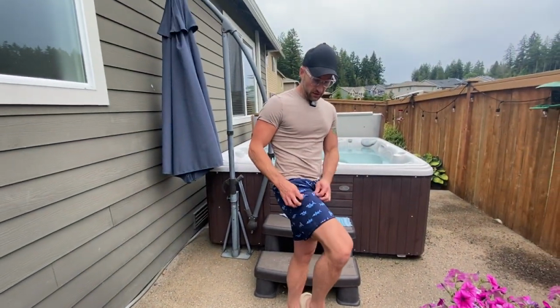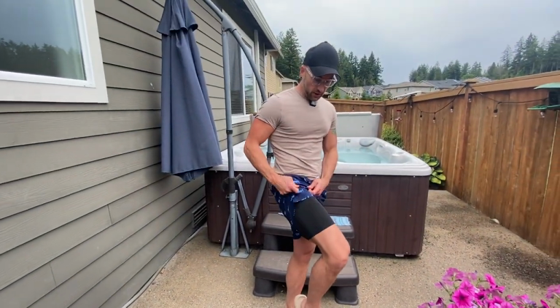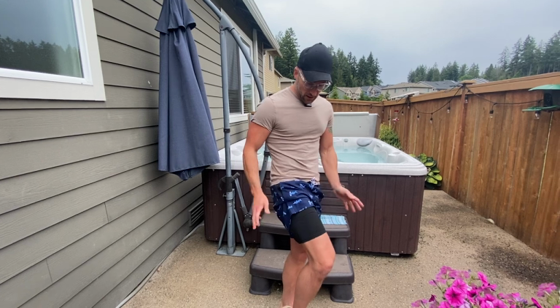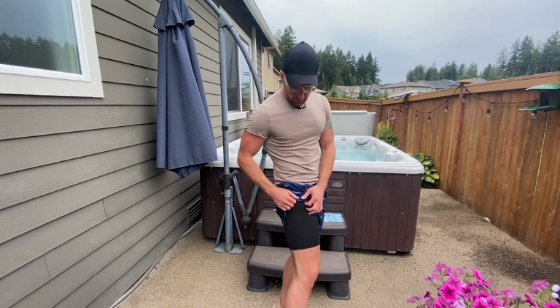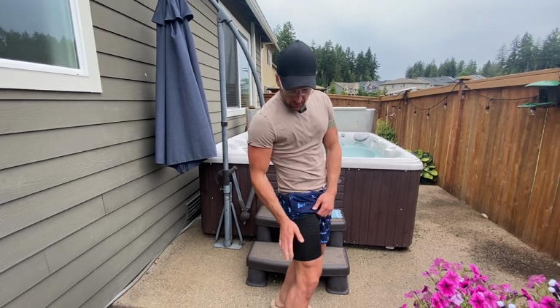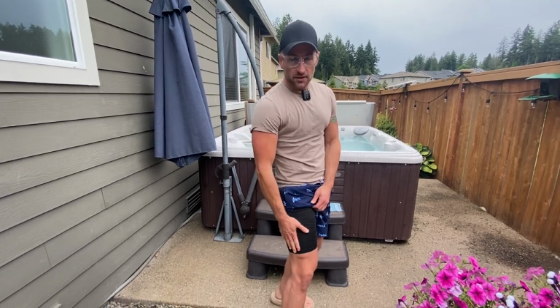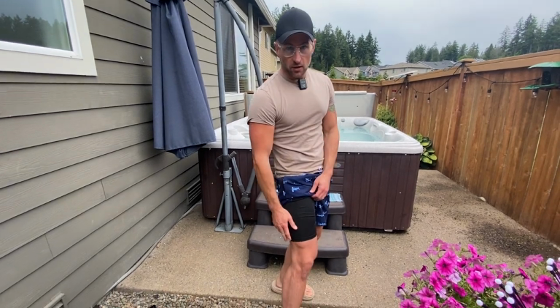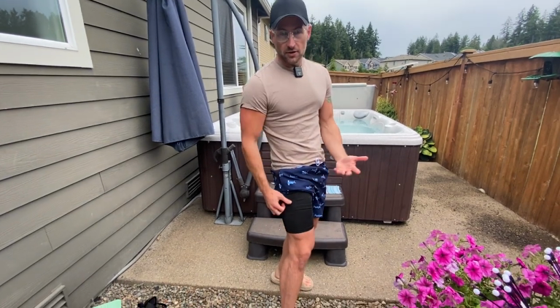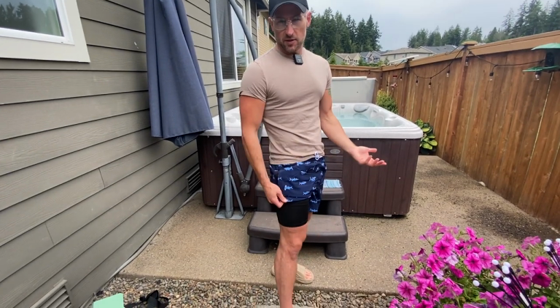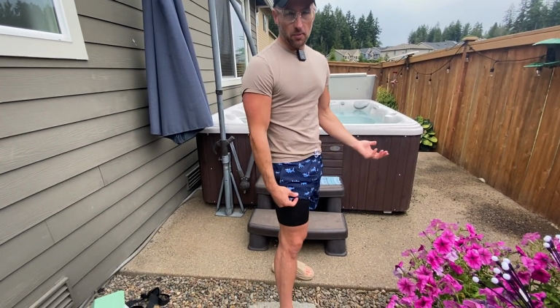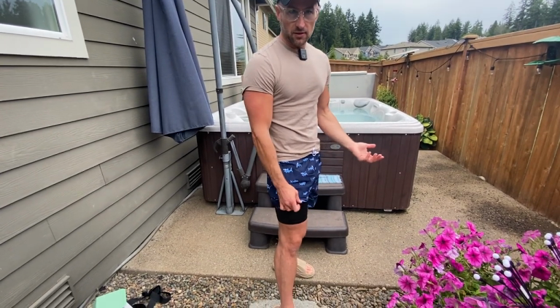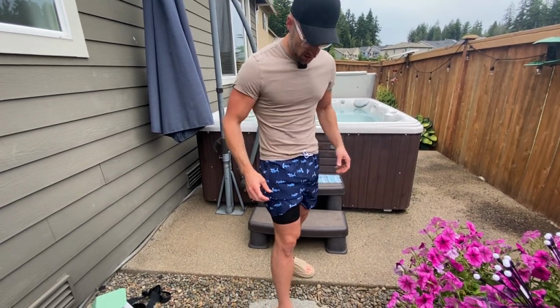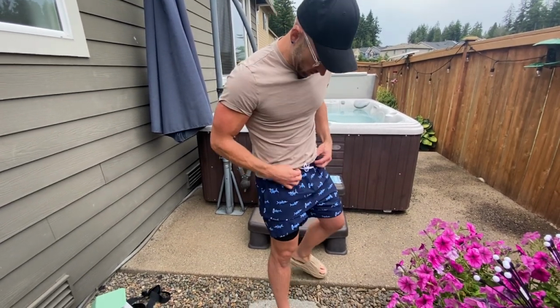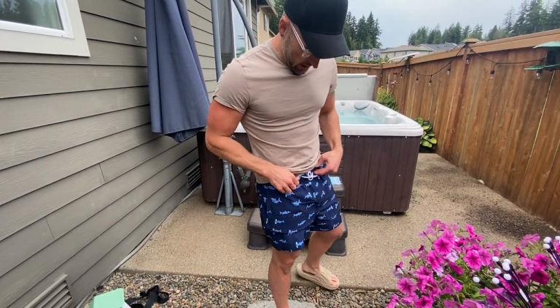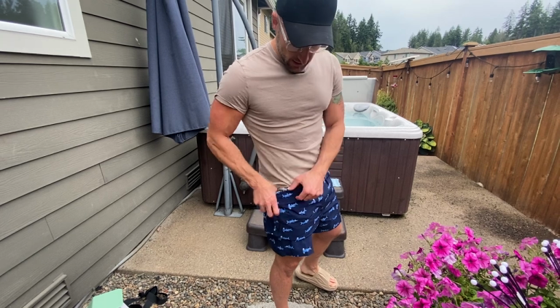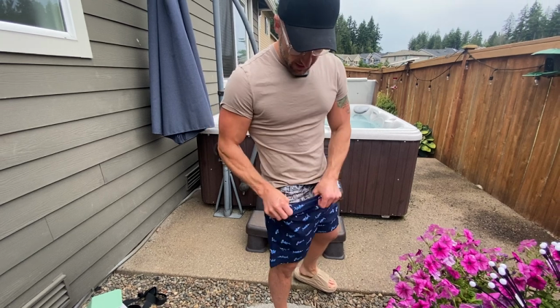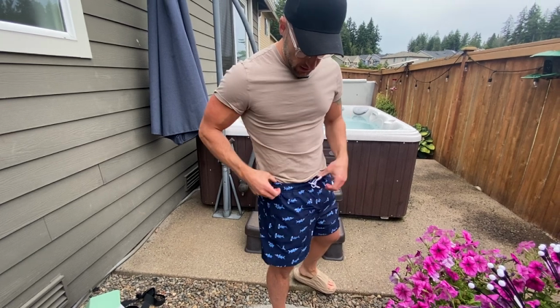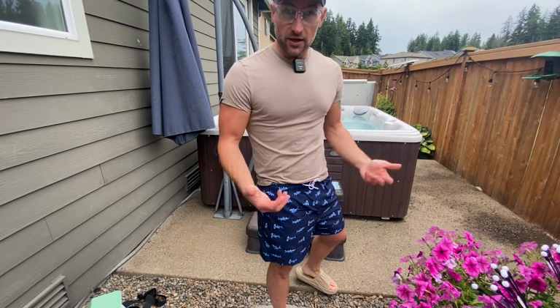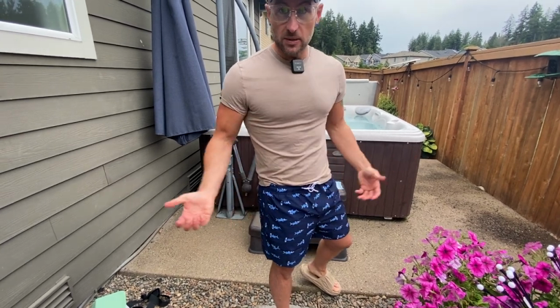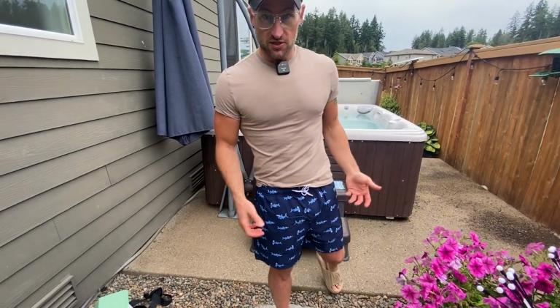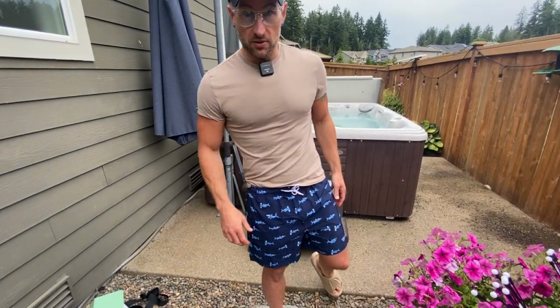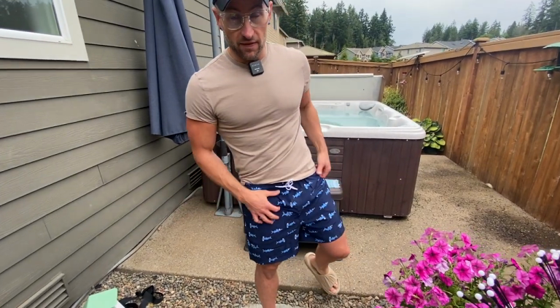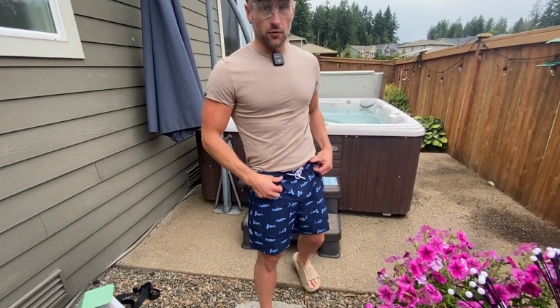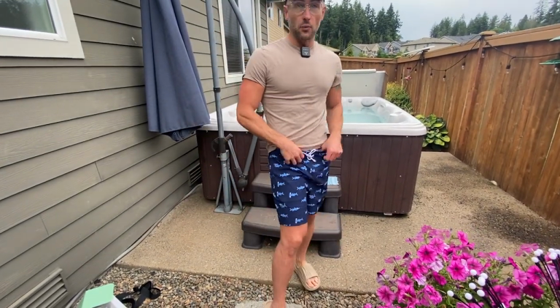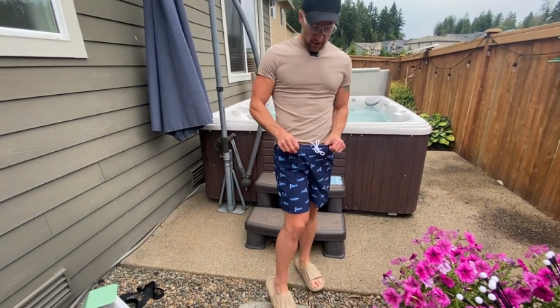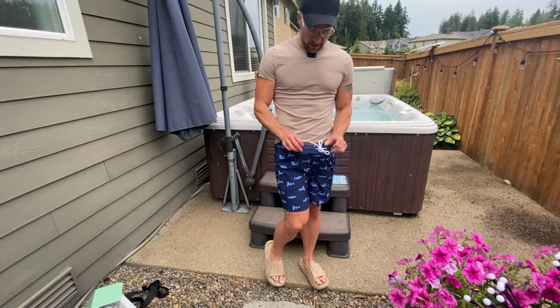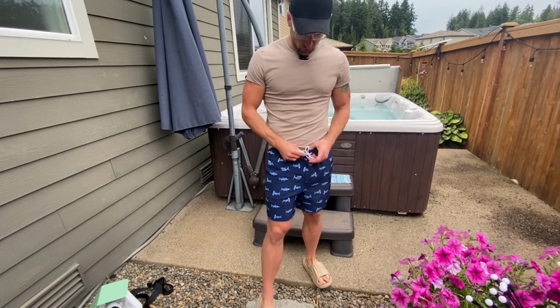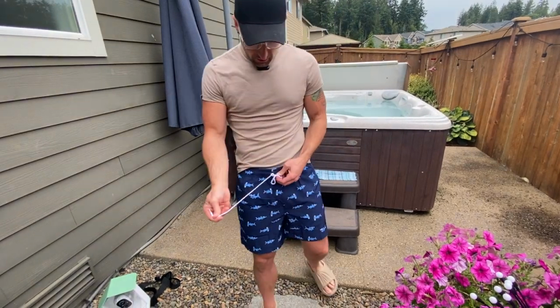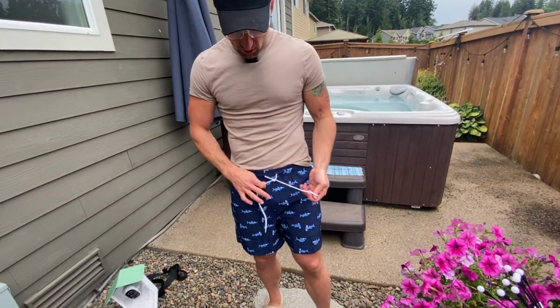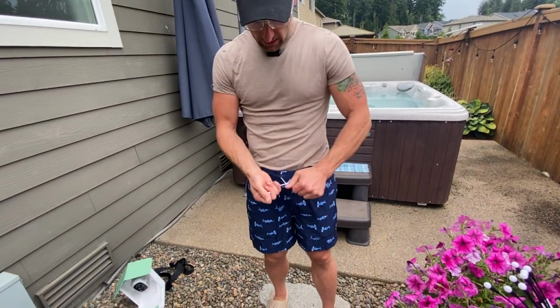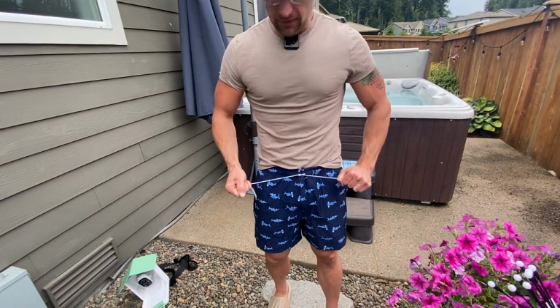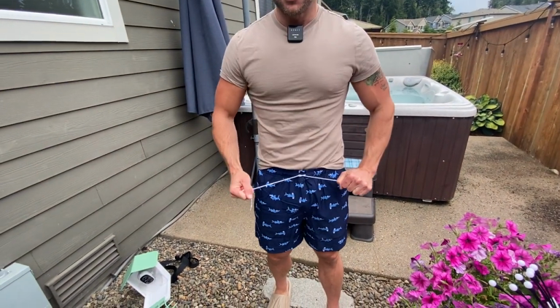They've got the compression liner underneath, which has become very popular in men's swim trunks. I'm wearing a size medium, which is what I typically wear, and these fit really well. The elastic waistband works great and there's a drawstring that allows you to tie it a lot tighter if you need to.